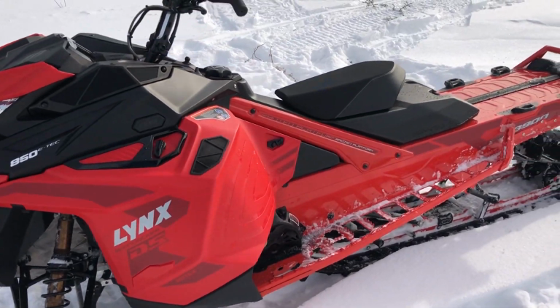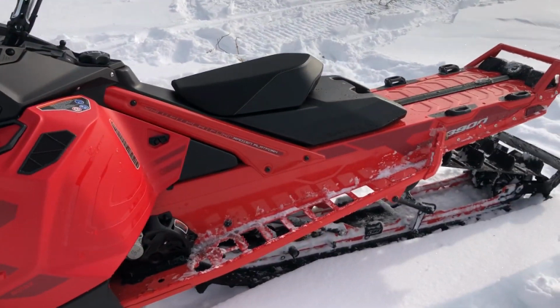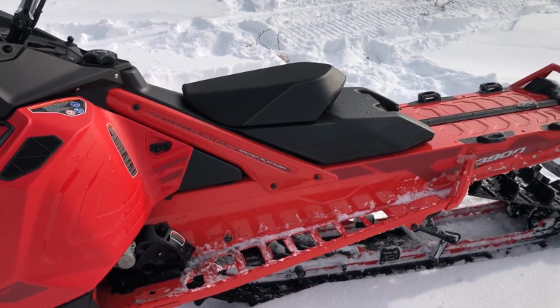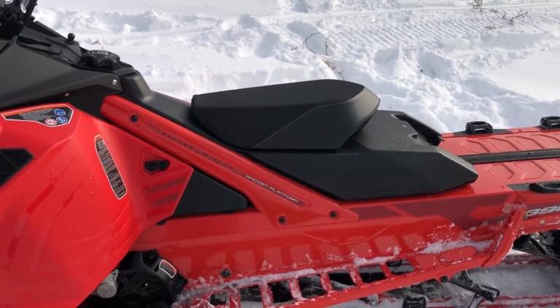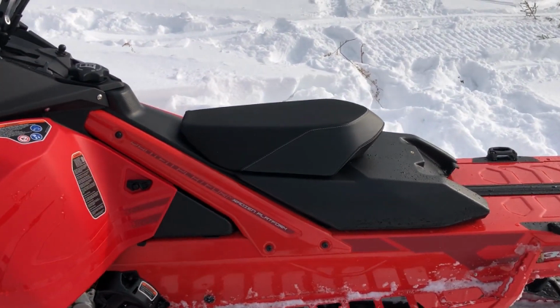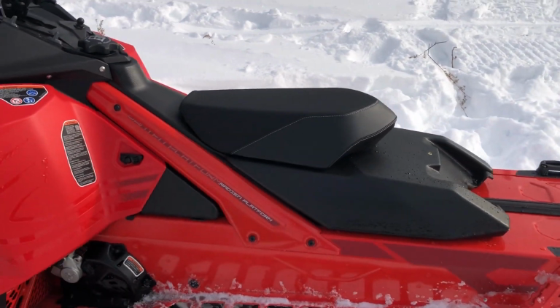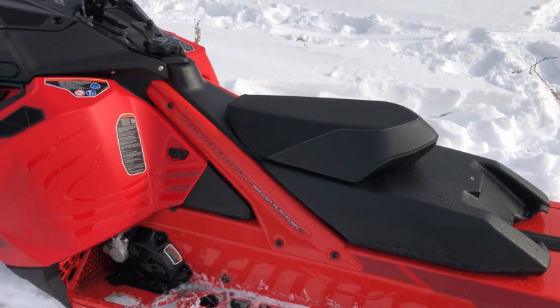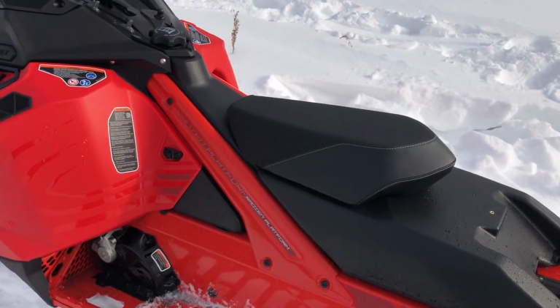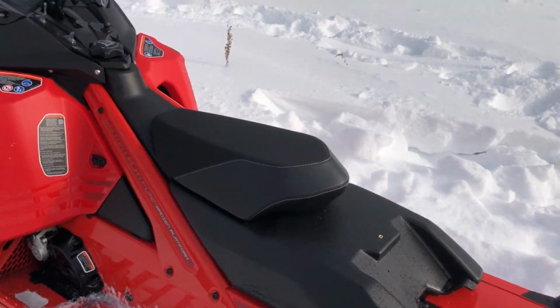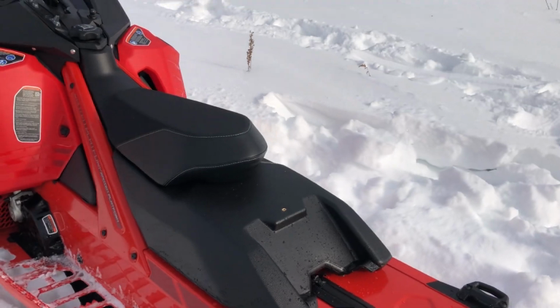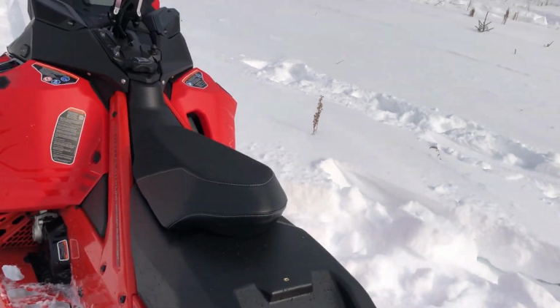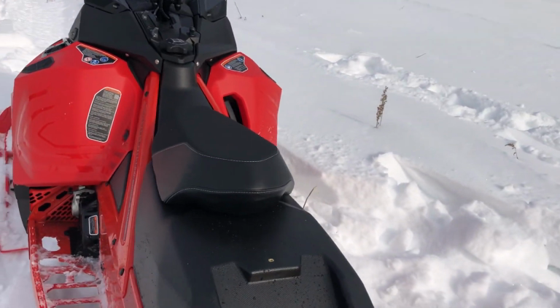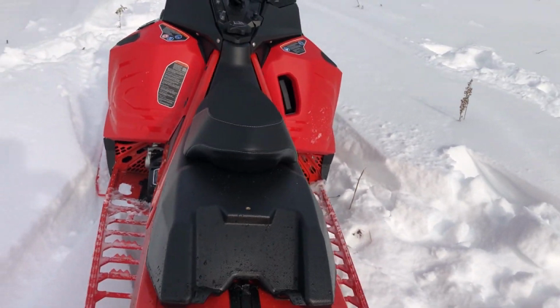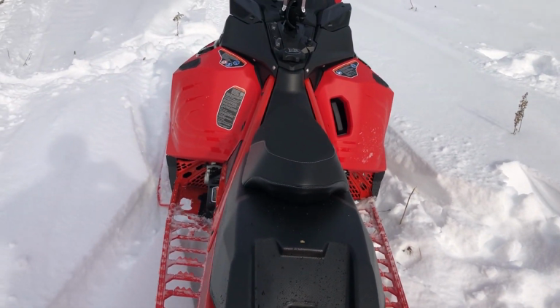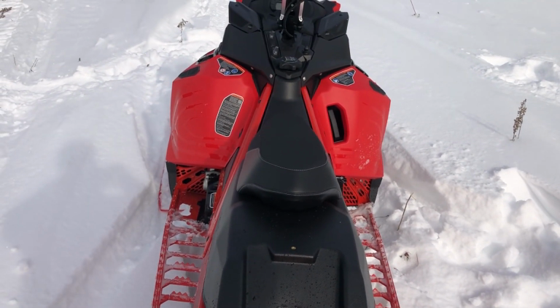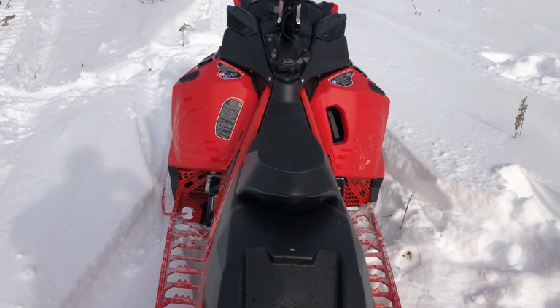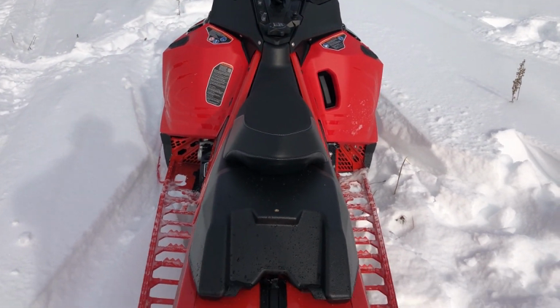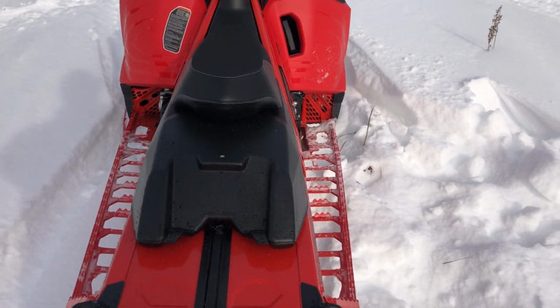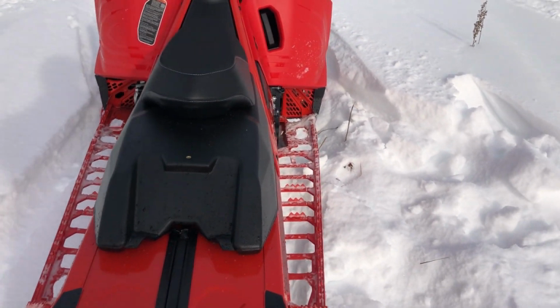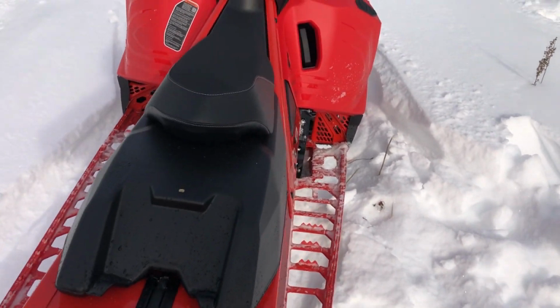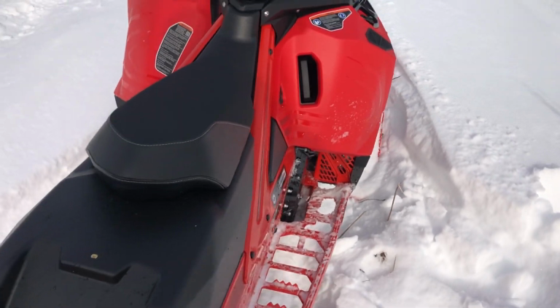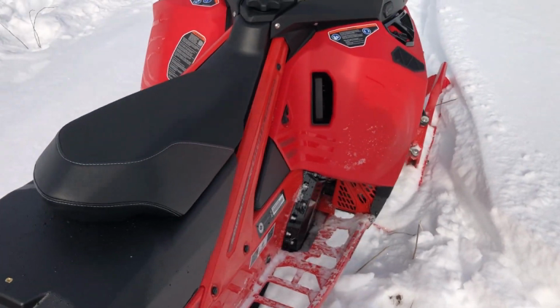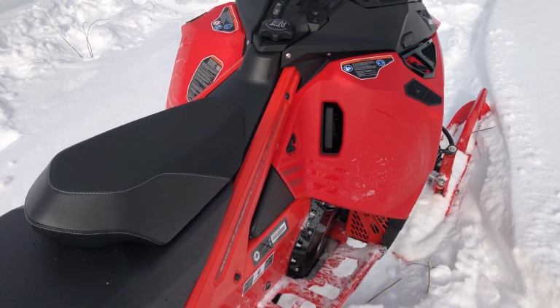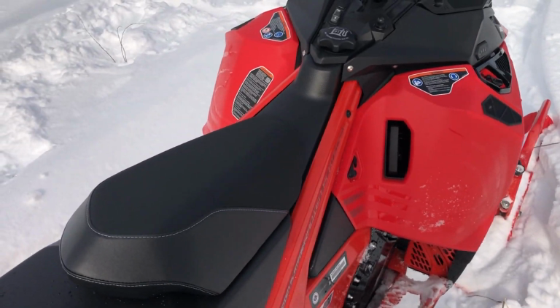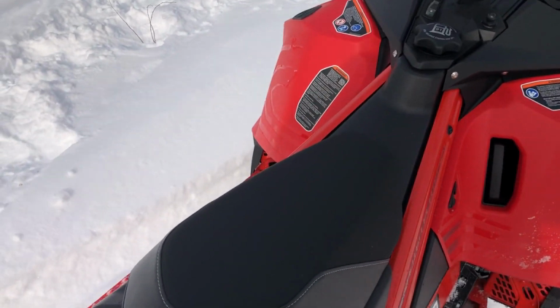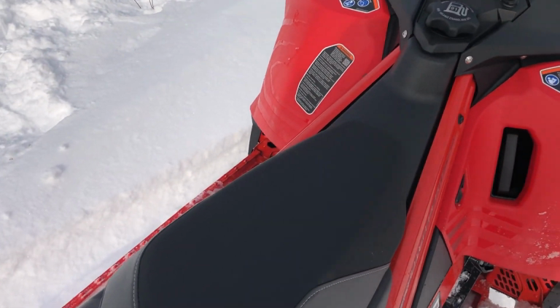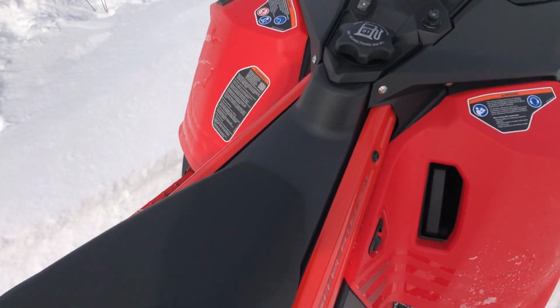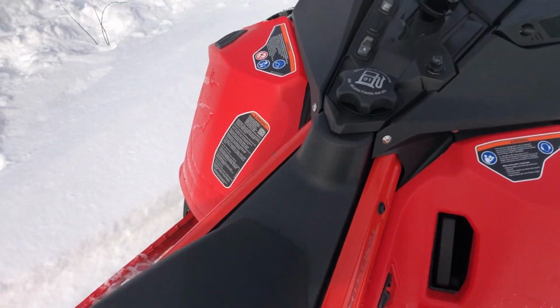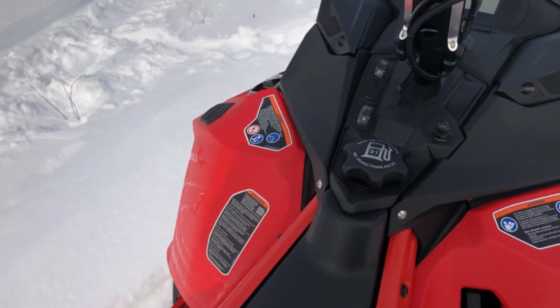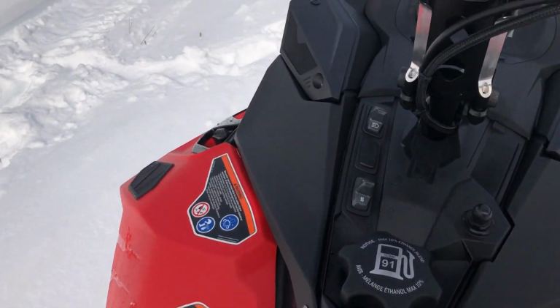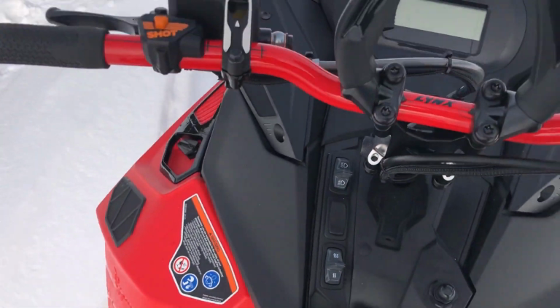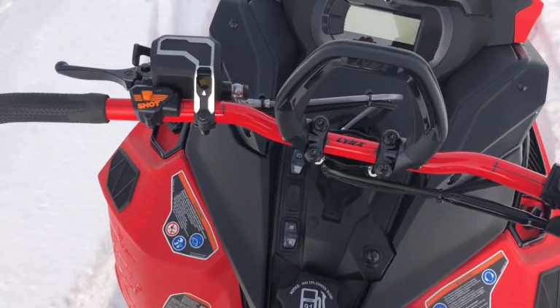Also, I found, a little bit to my surprise, the front part of the seat here is a little narrower than my 850 — my Summit SP, I should say. It feels a little more narrow. You really tuck in real close on it.